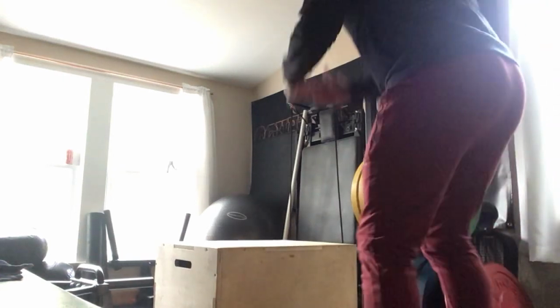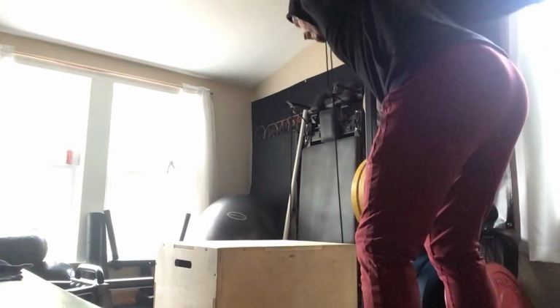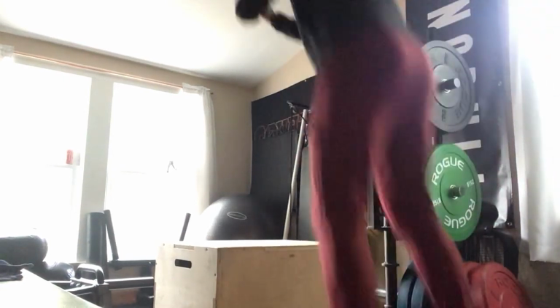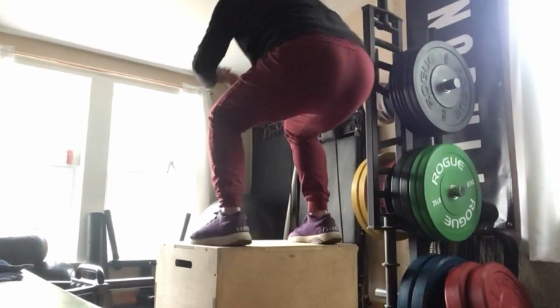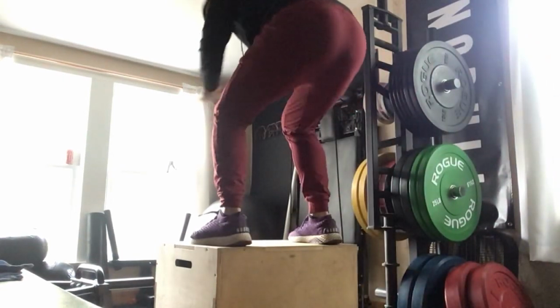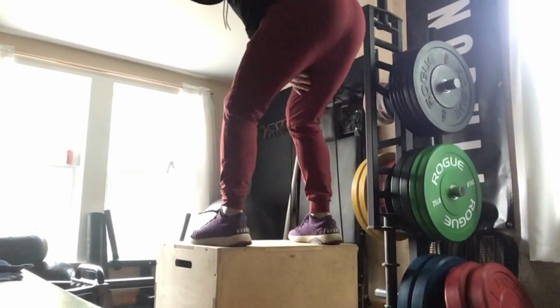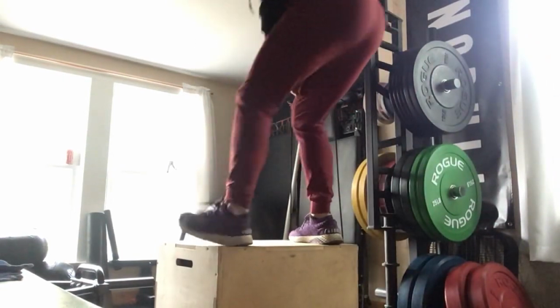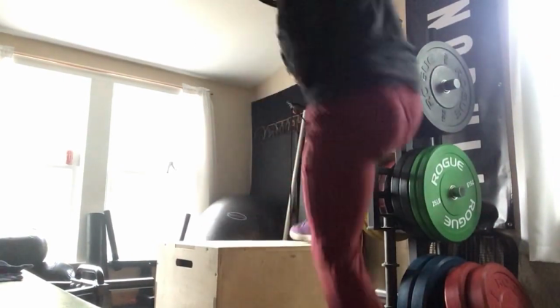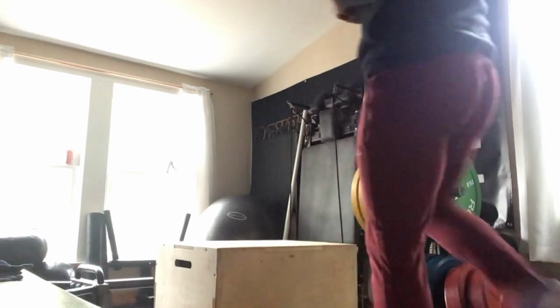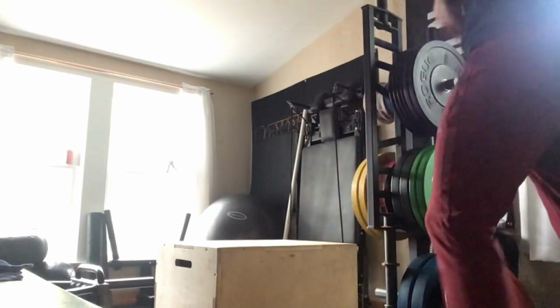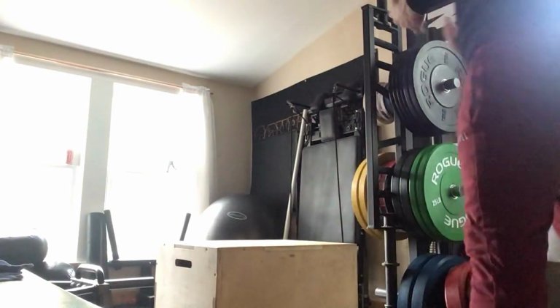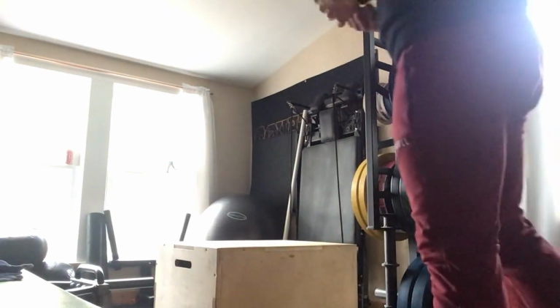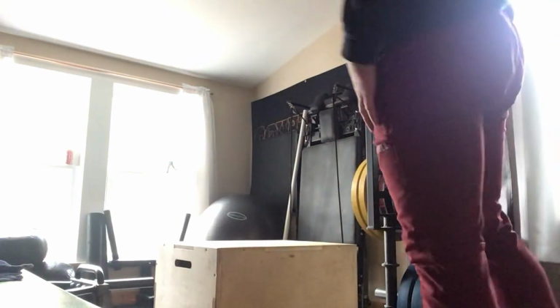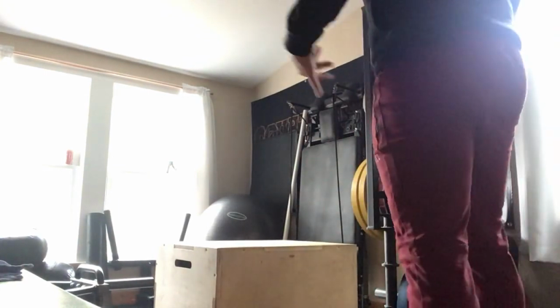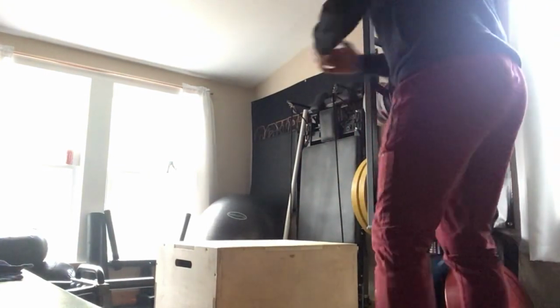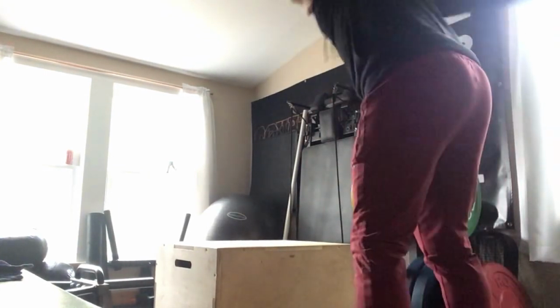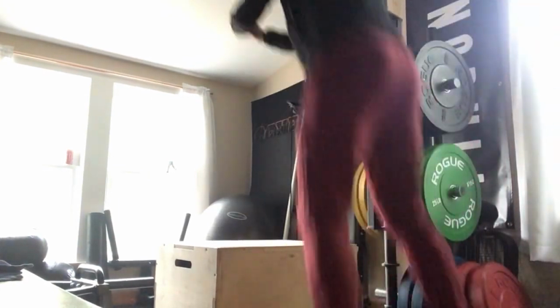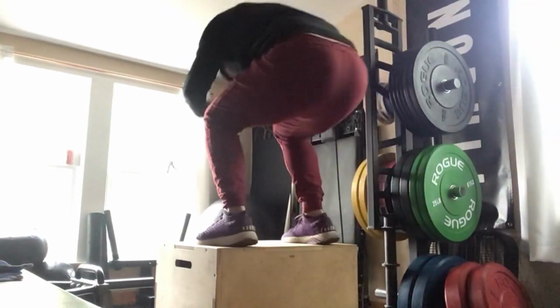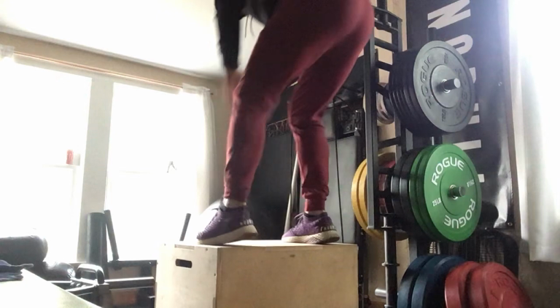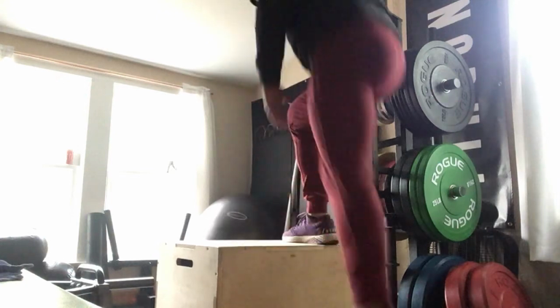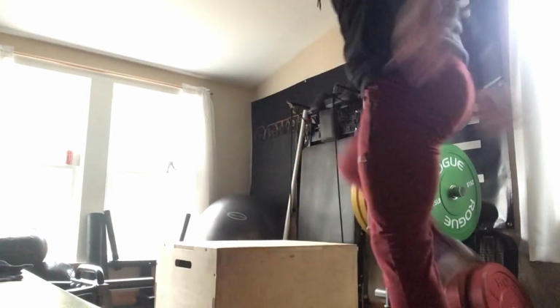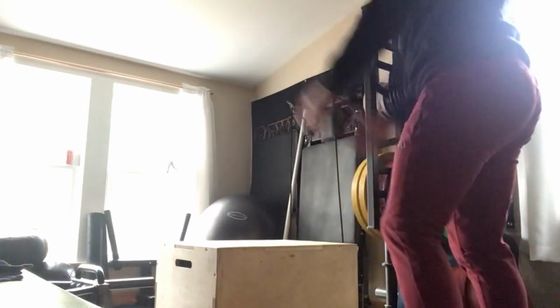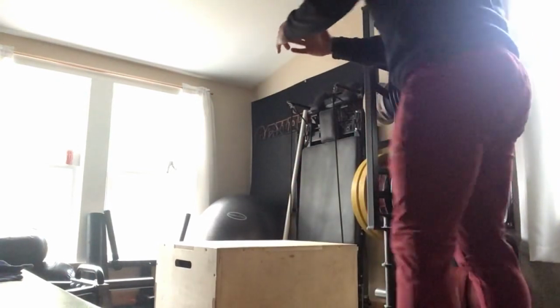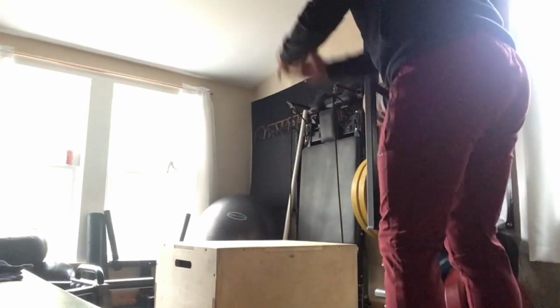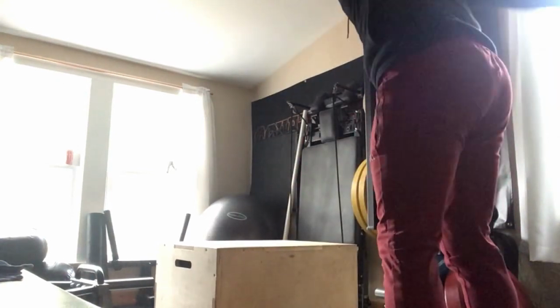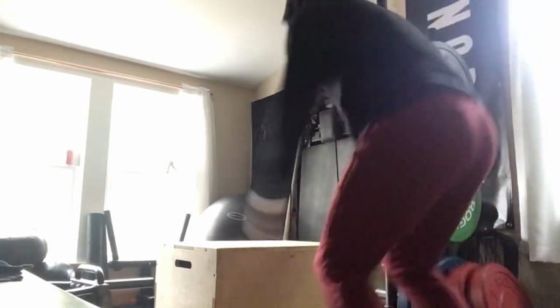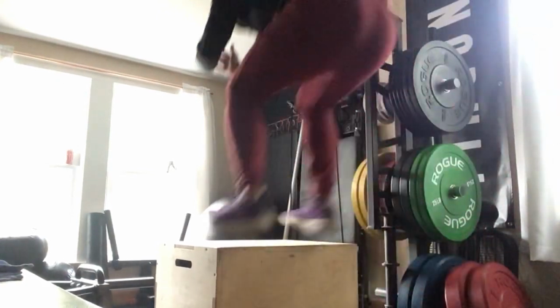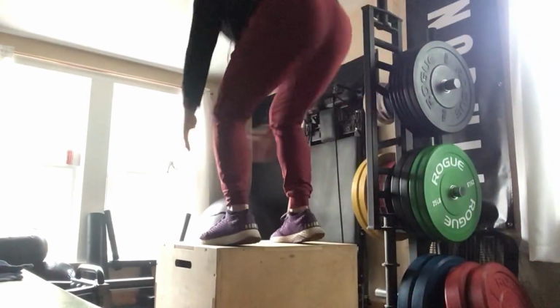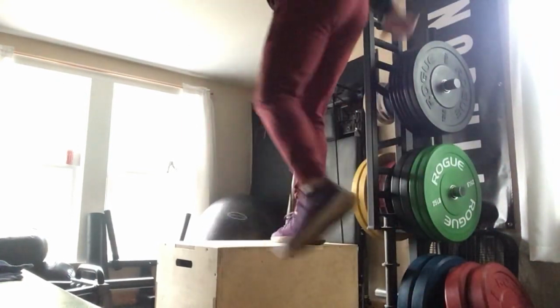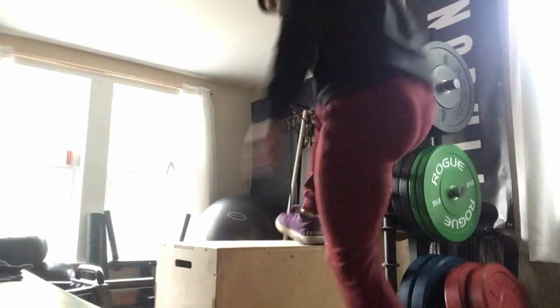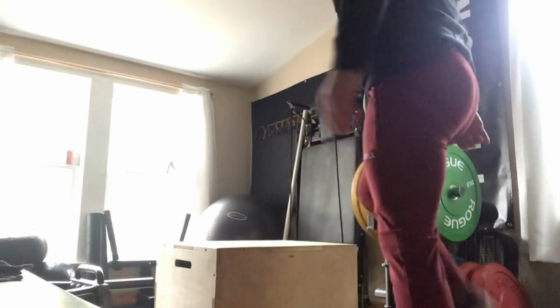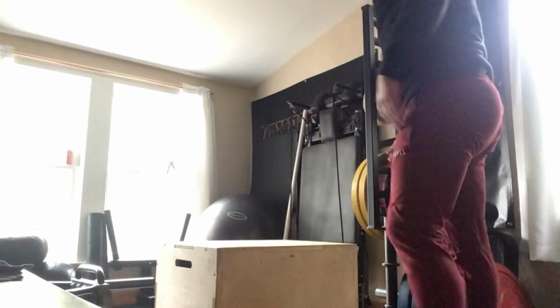I load, I hop, and I land soft and wide. Step it down — you don't have to hop down if you don't want to. You can also use your arms to help with momentum; bring them forward like so.